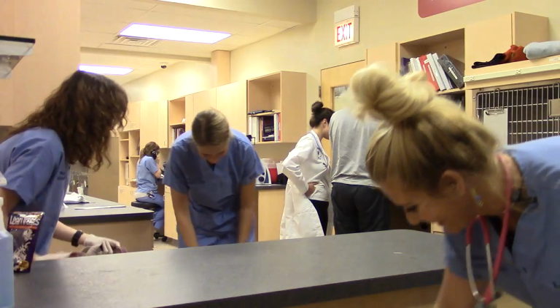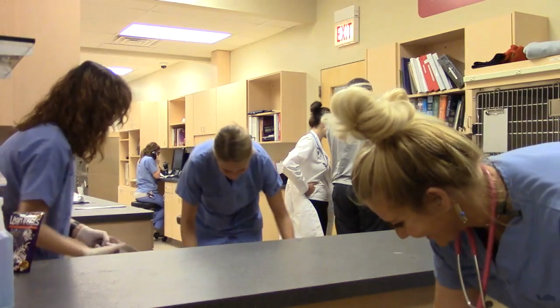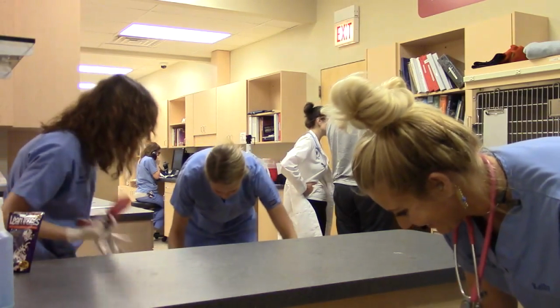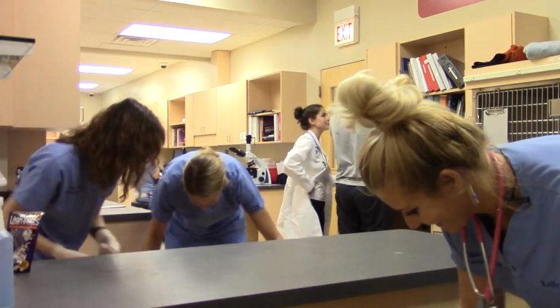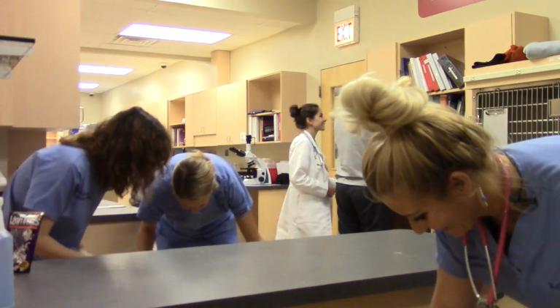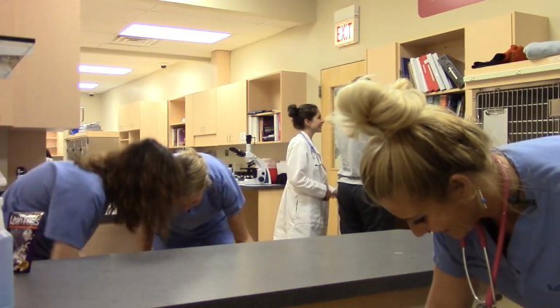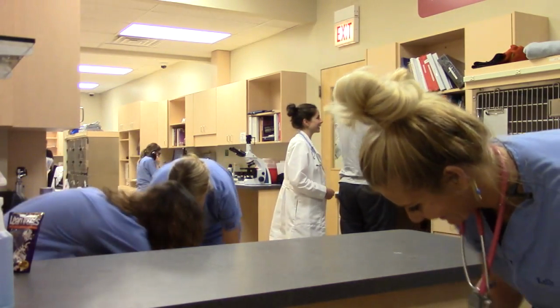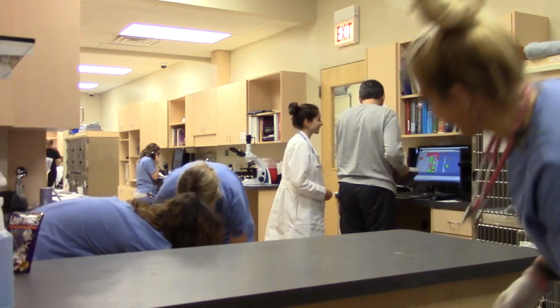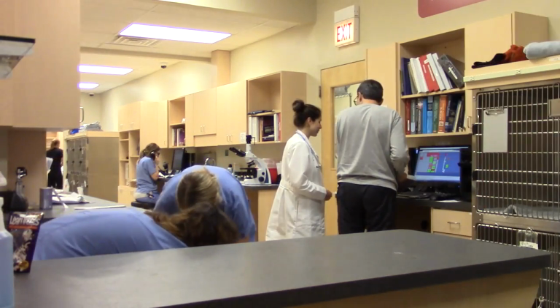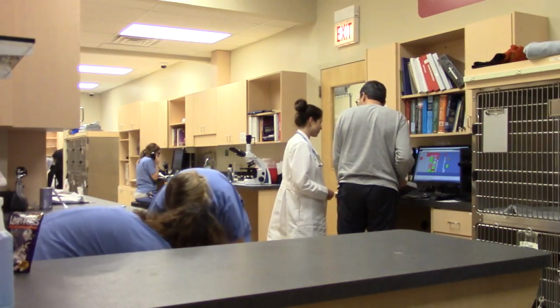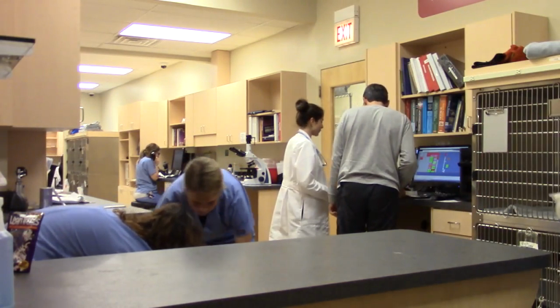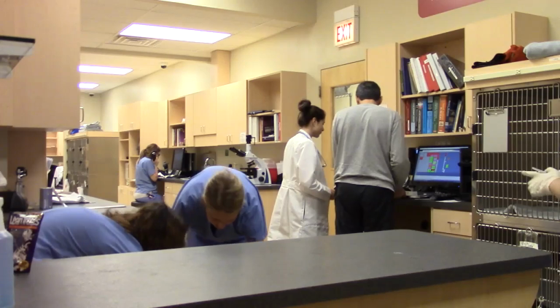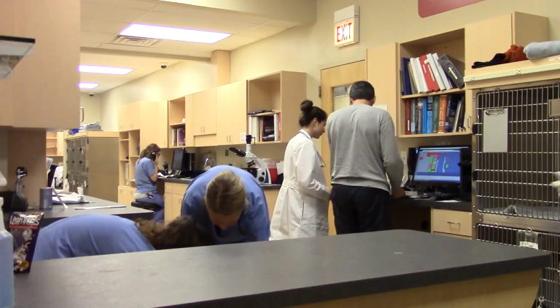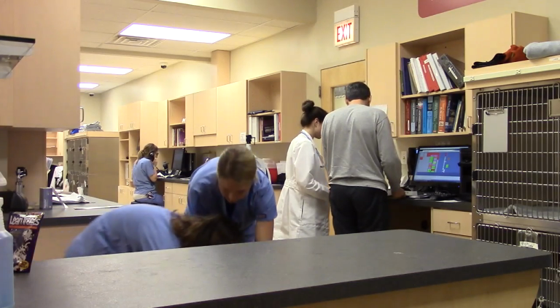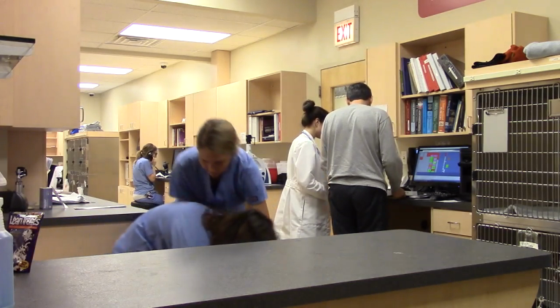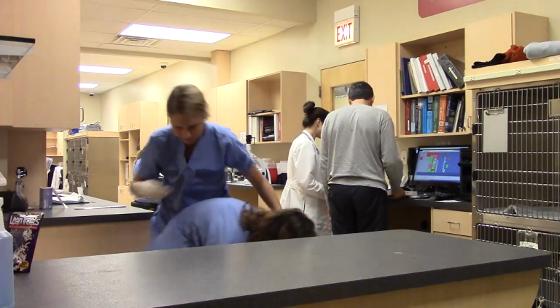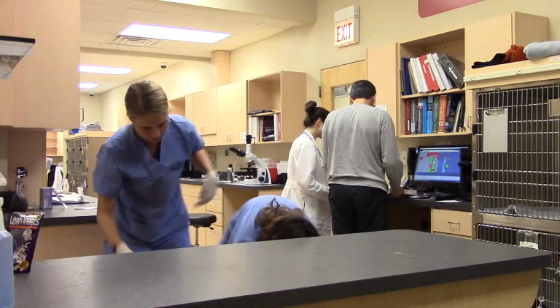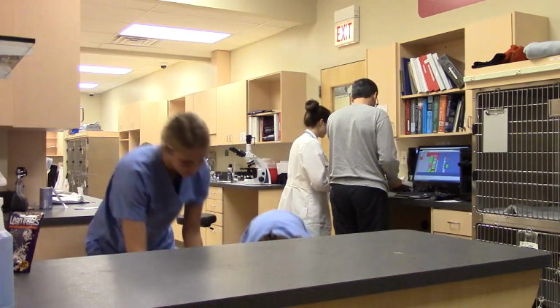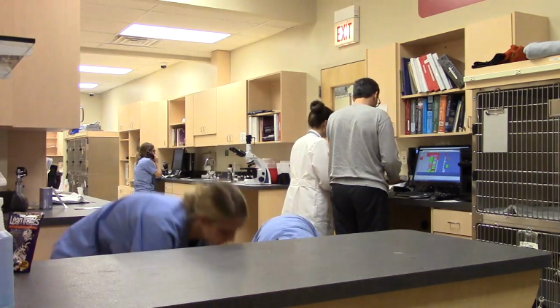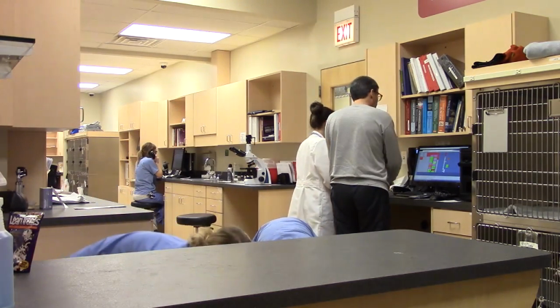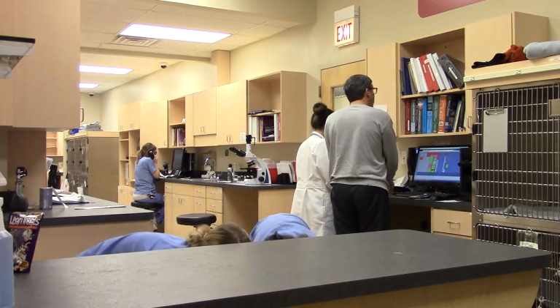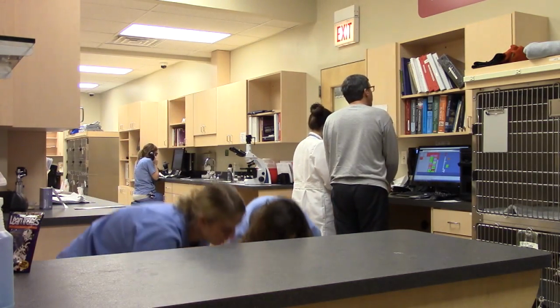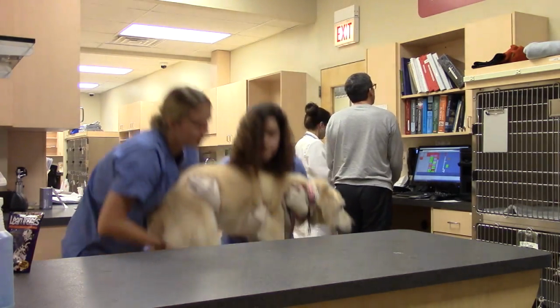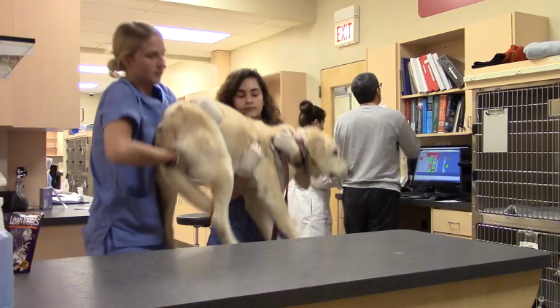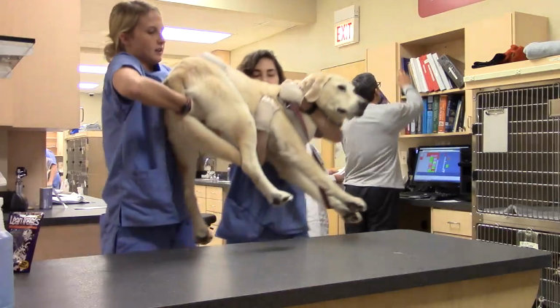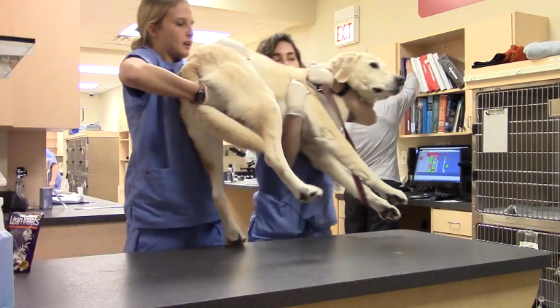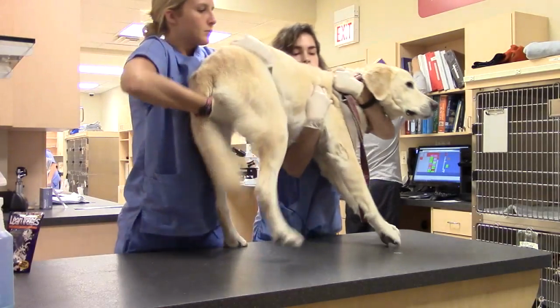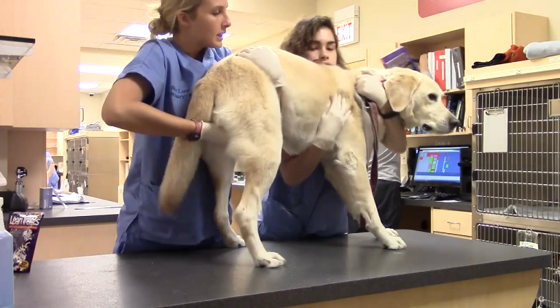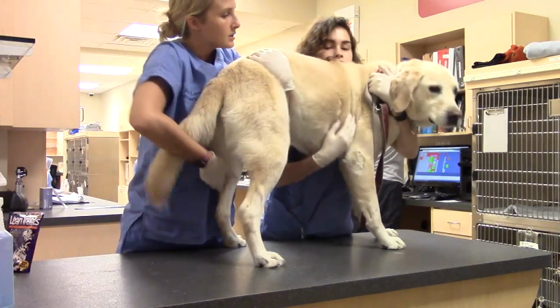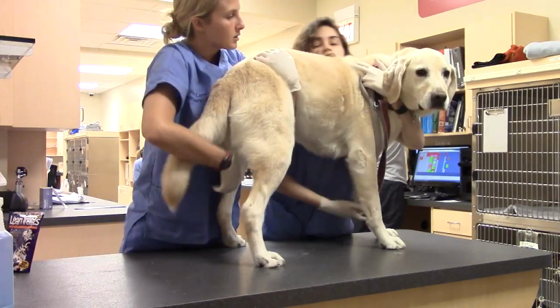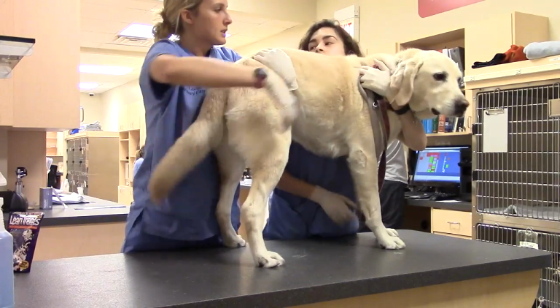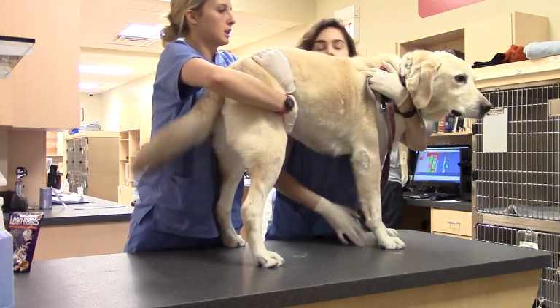Can we flip you around? I'm going to take her back leg and reposition. Now we'll put the legs in position.